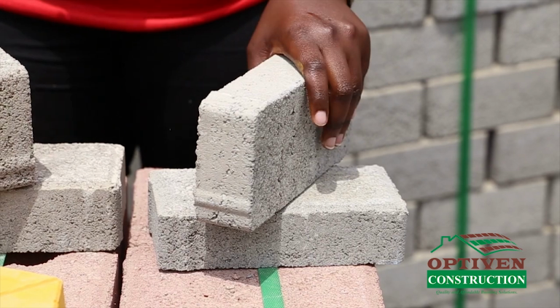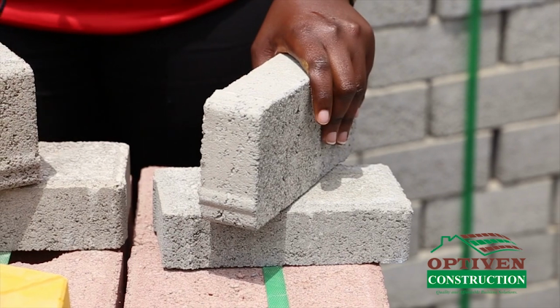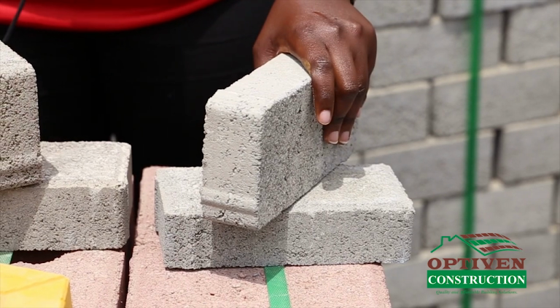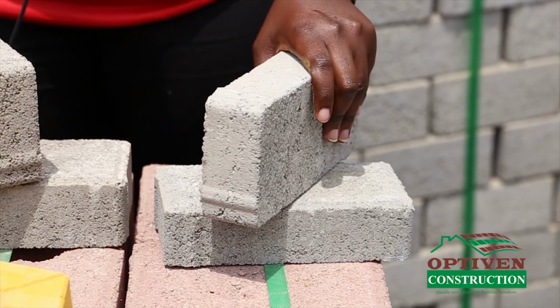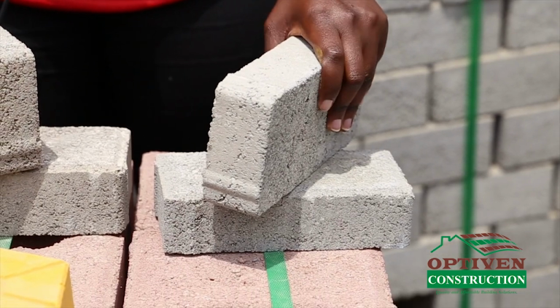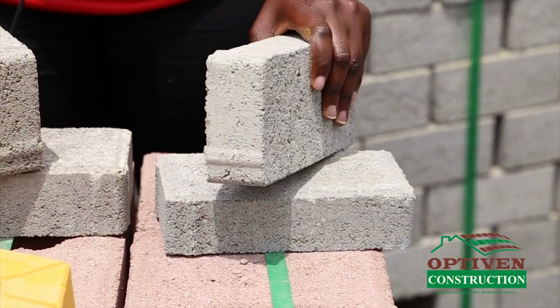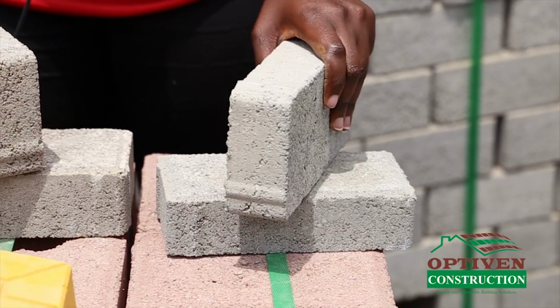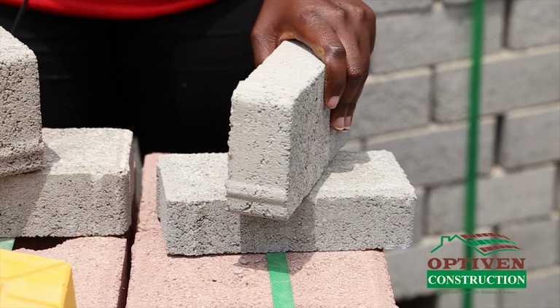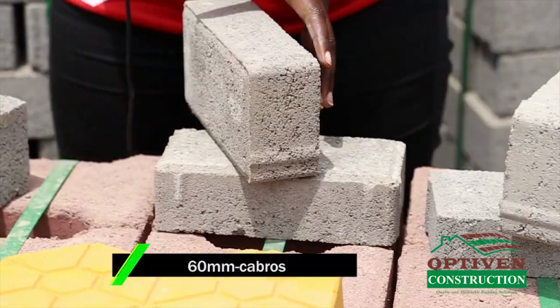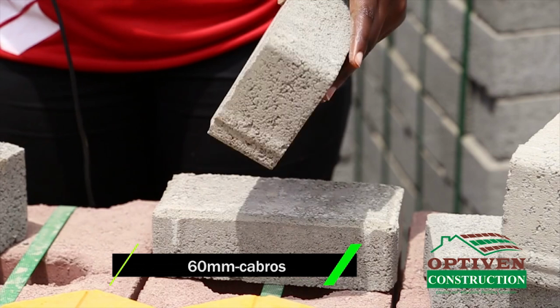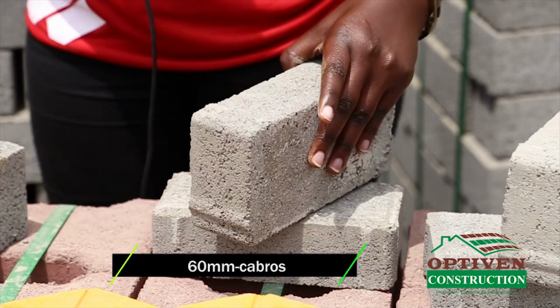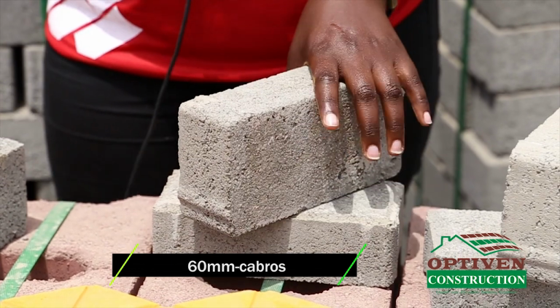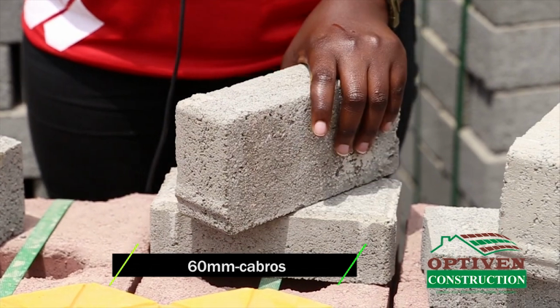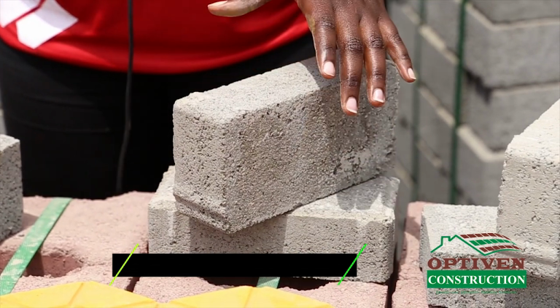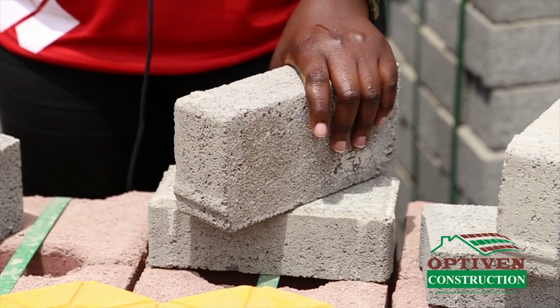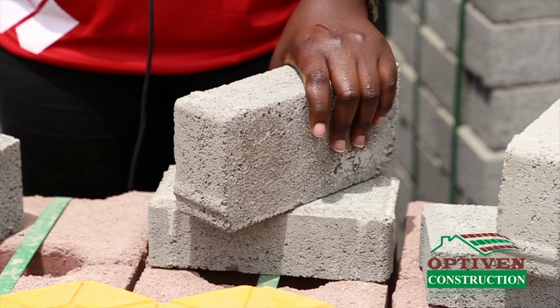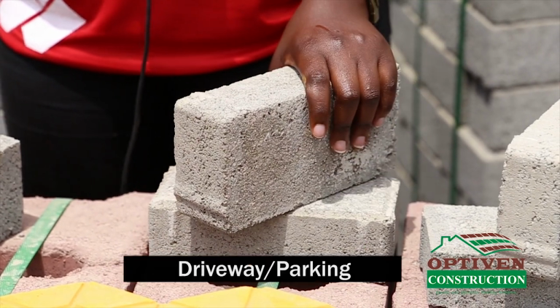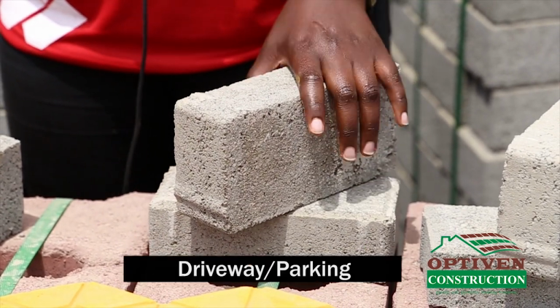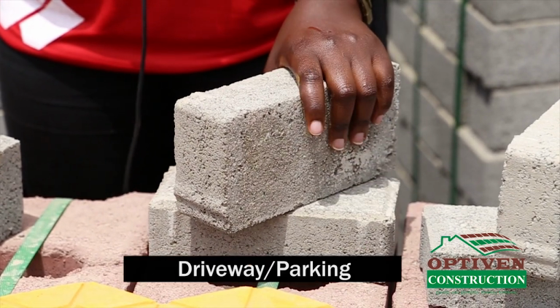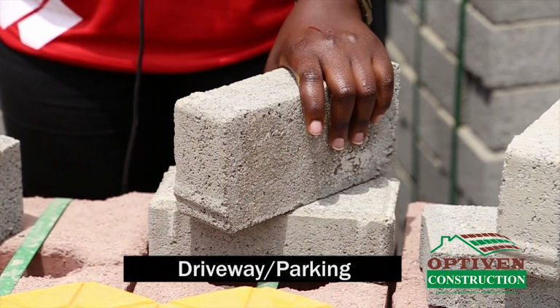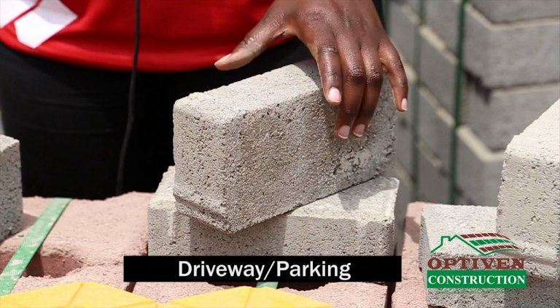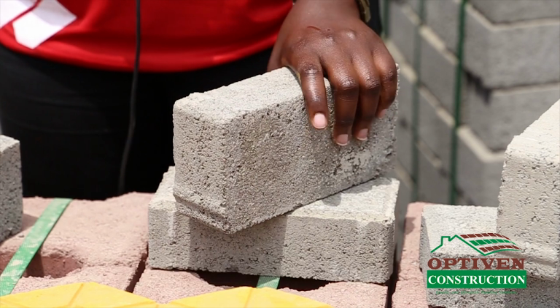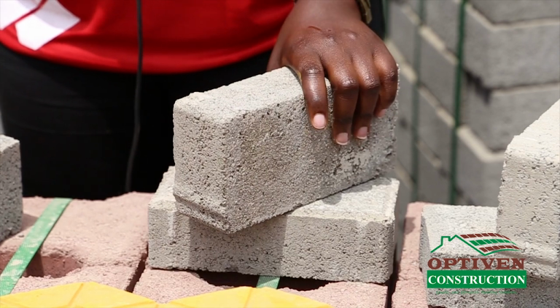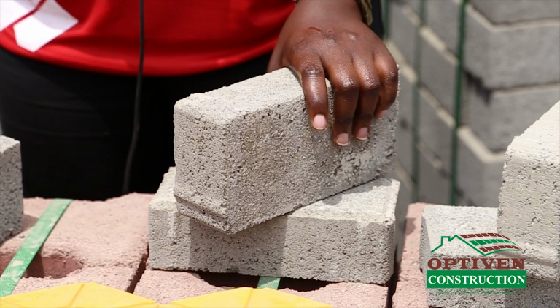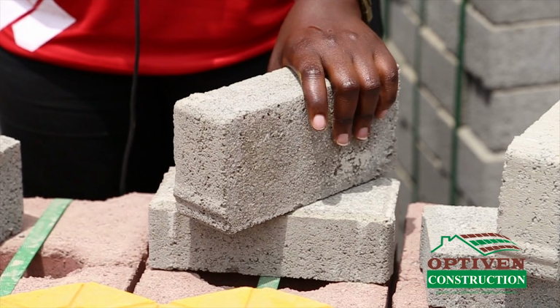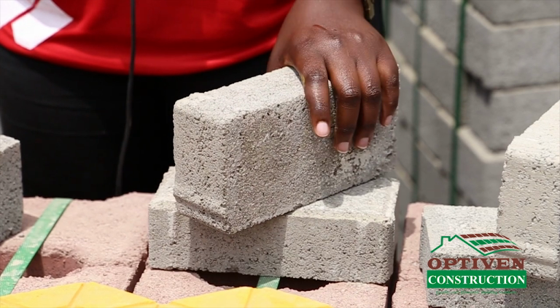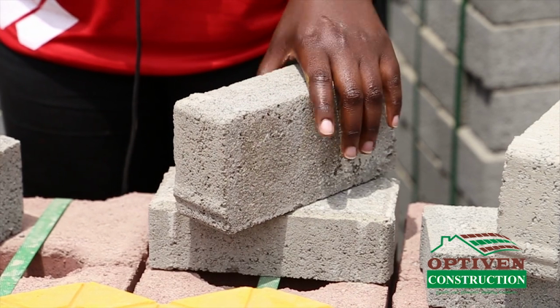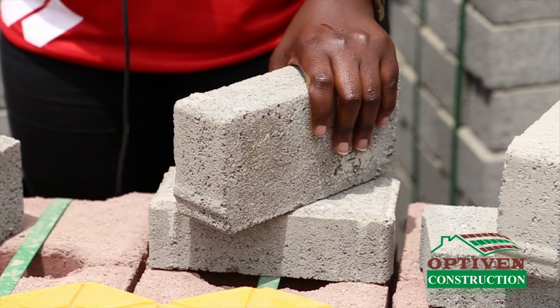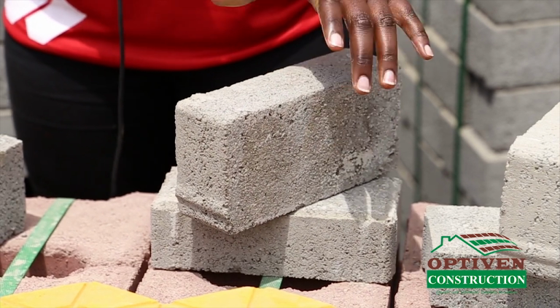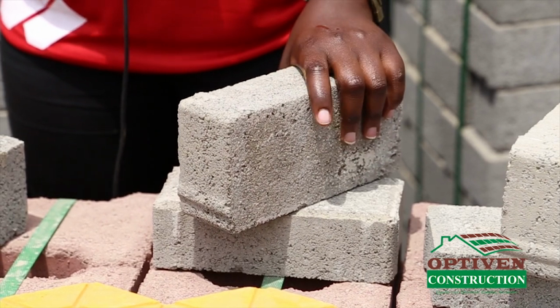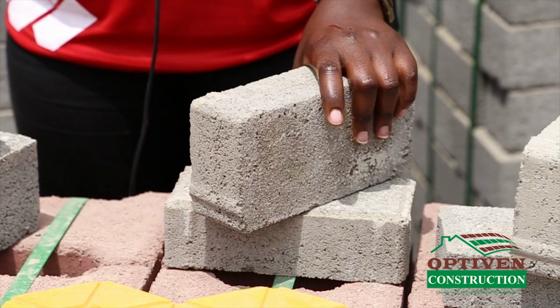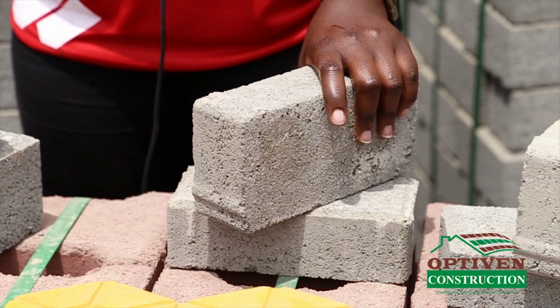You can also make an order to have them in different colors. We also have 60 millimeter thickness which you can still use for your driveway or your parking area. You can also use them in schools for walkways and all that, and you can also order them in different colors.